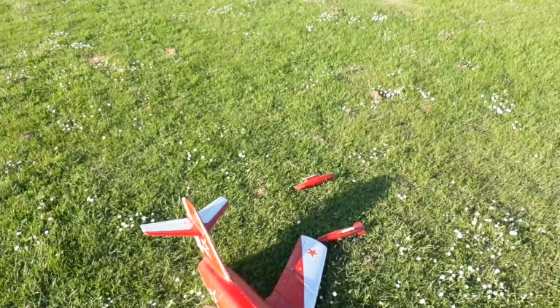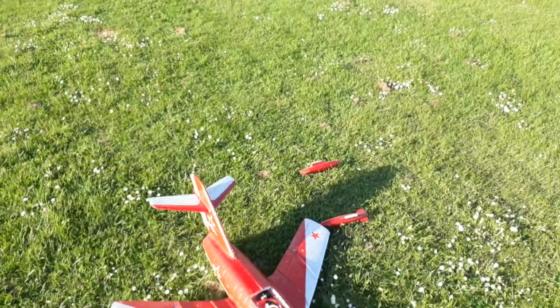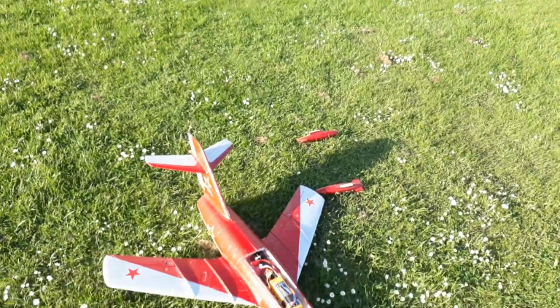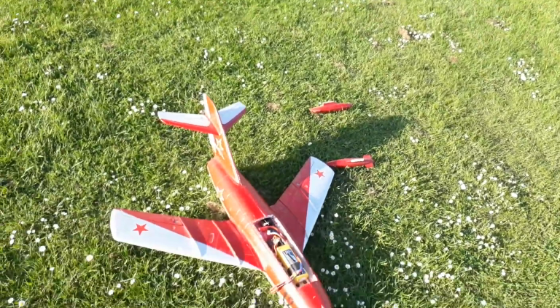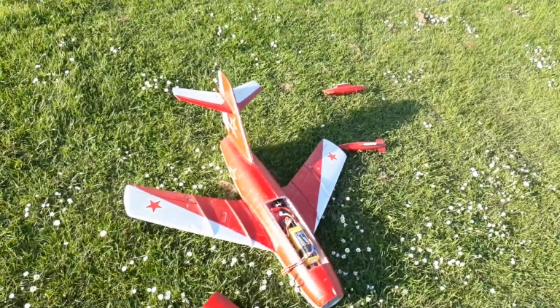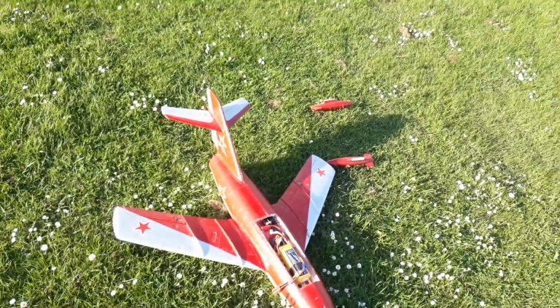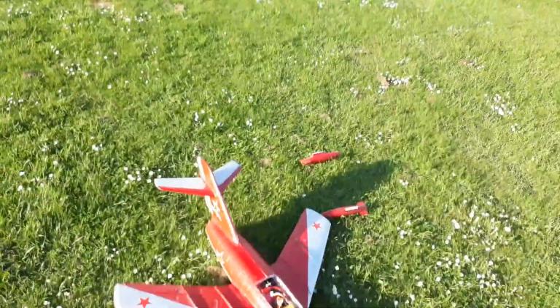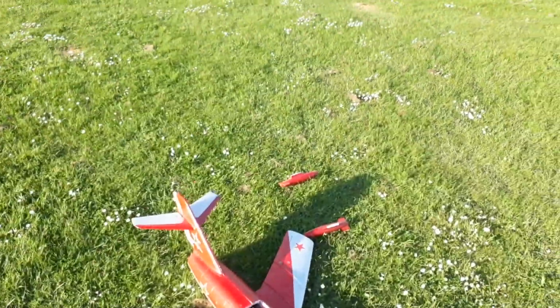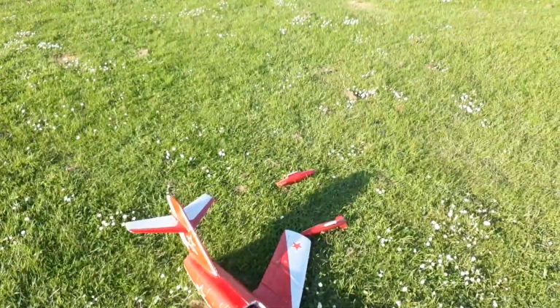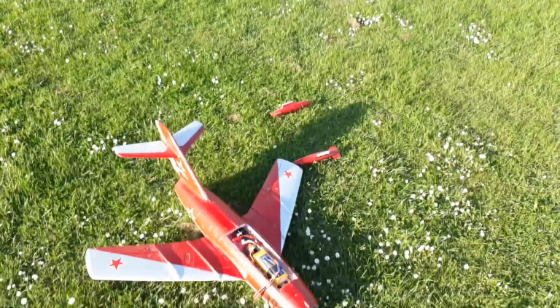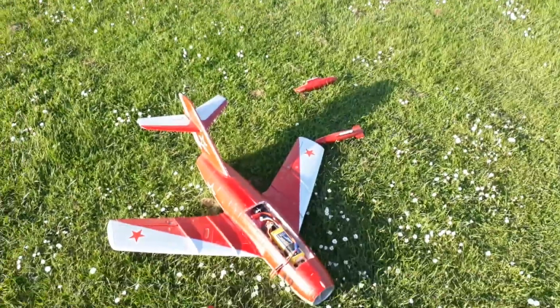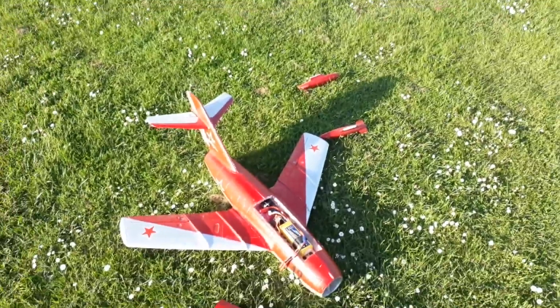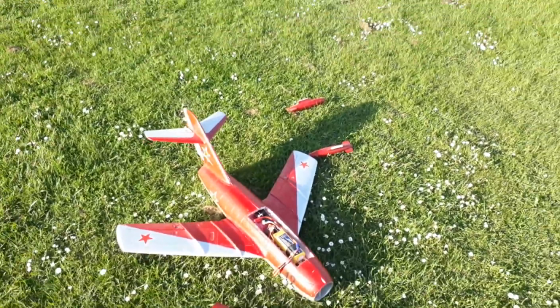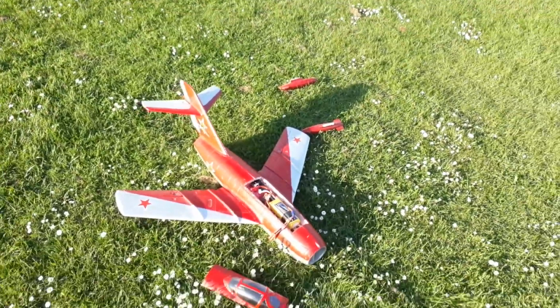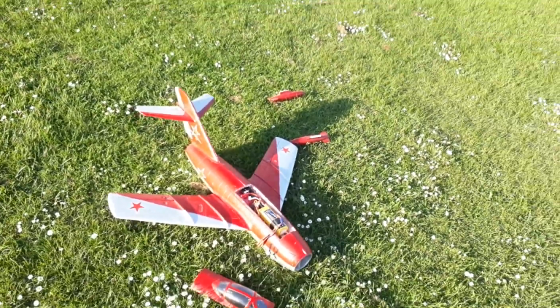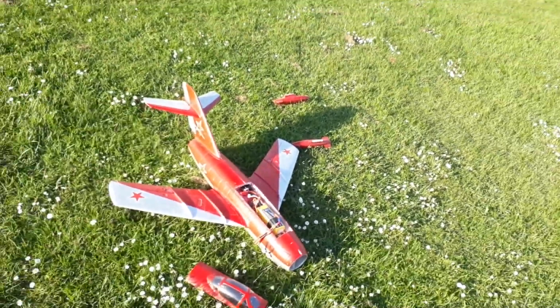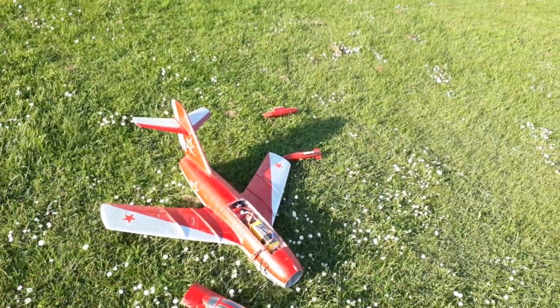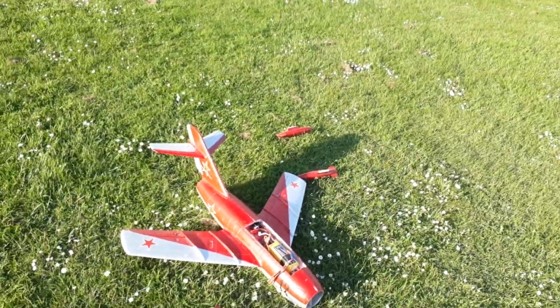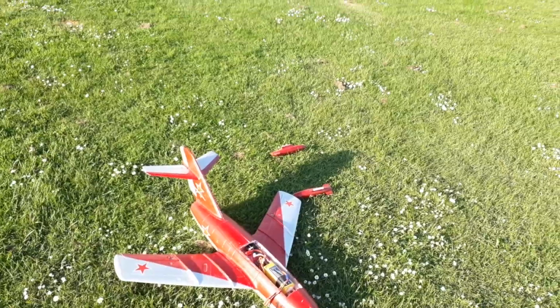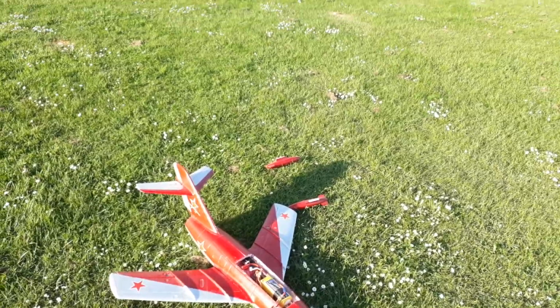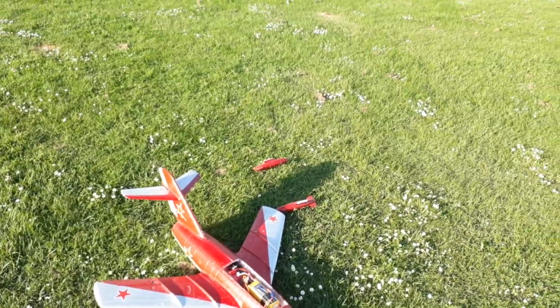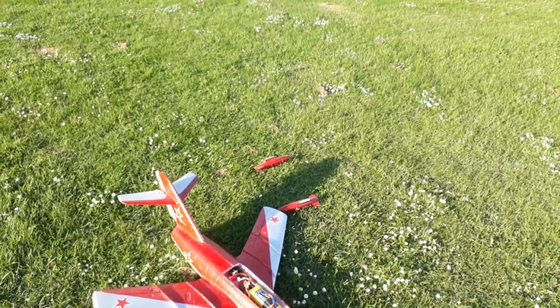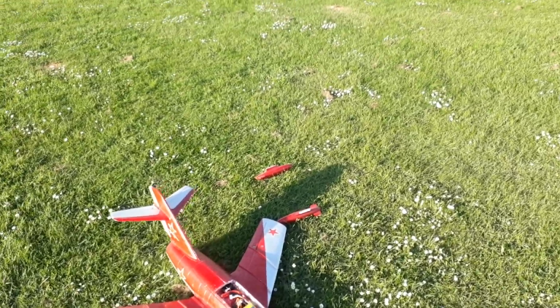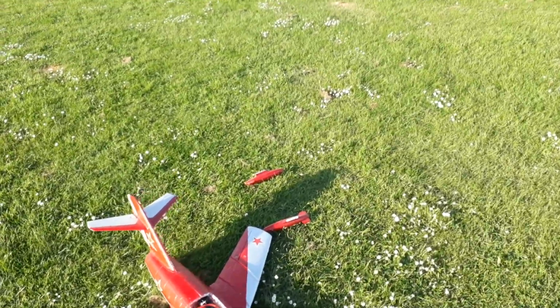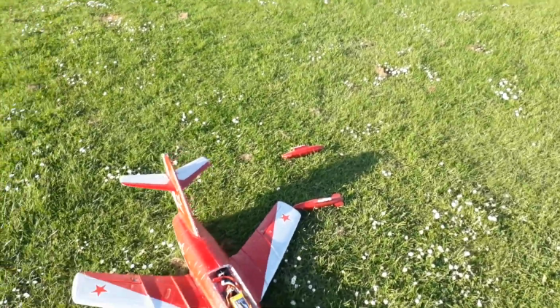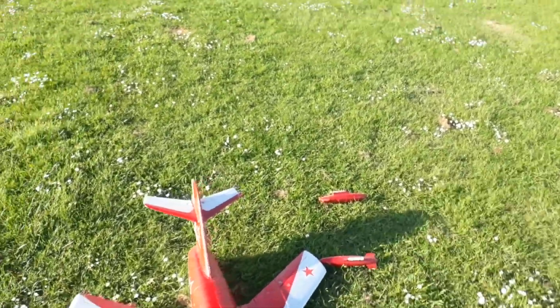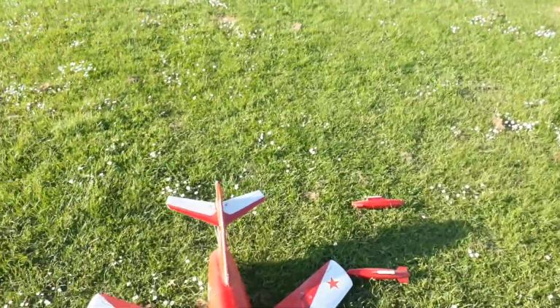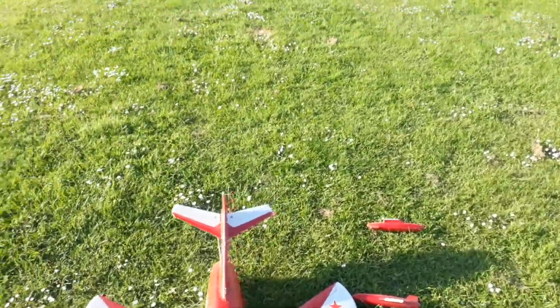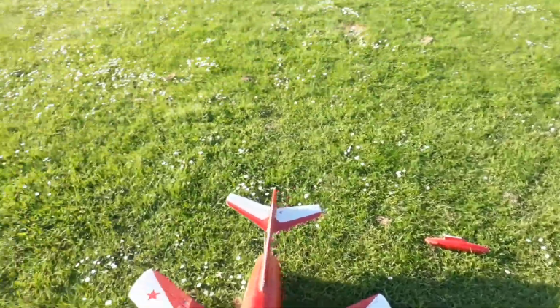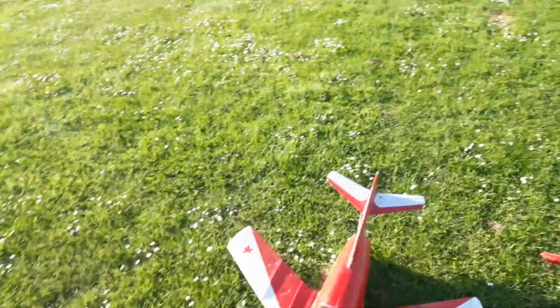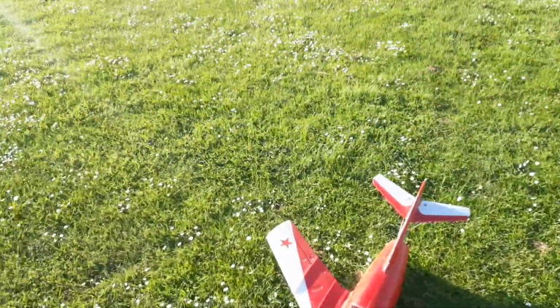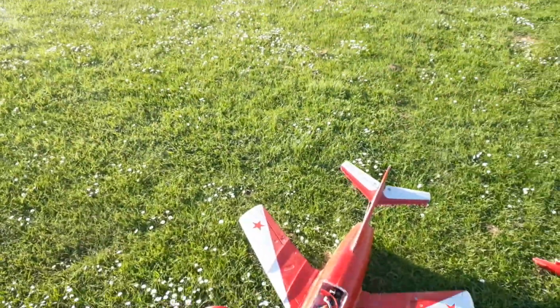CG weren't too bad. I can't pull the battery forwards any more because the canopy hatch won't shut, so just a case of putting another 10 or 20 grams in the nose, I reckon.